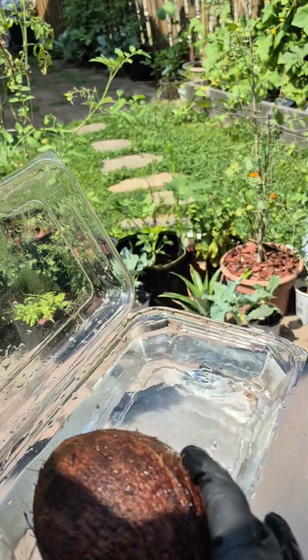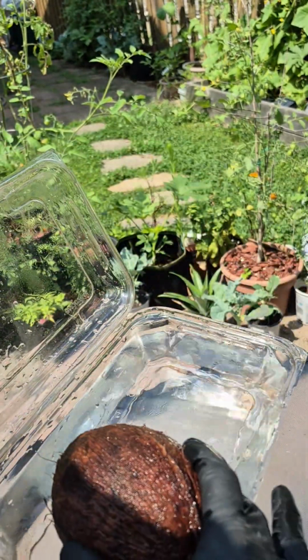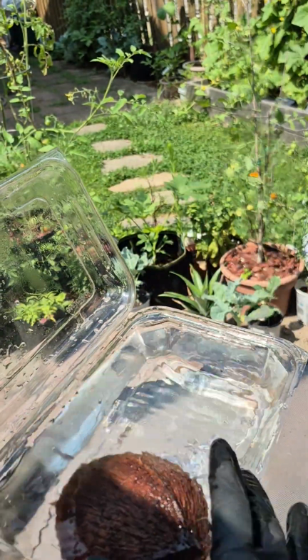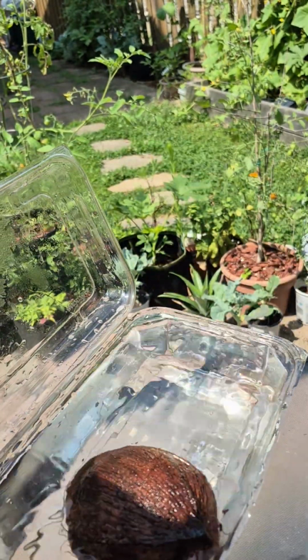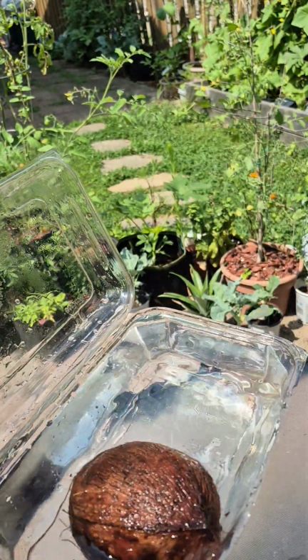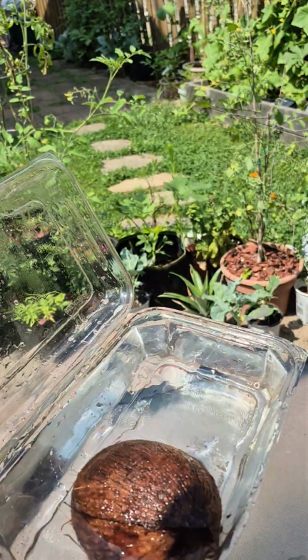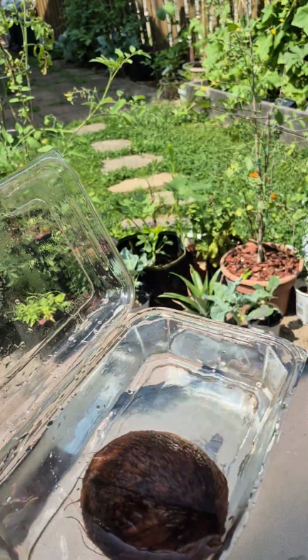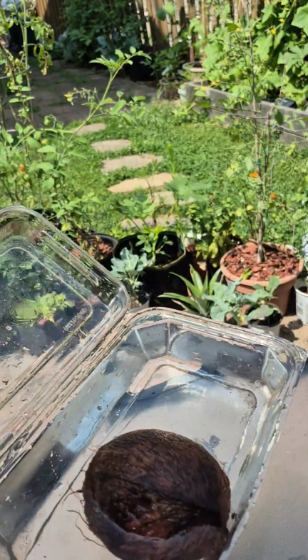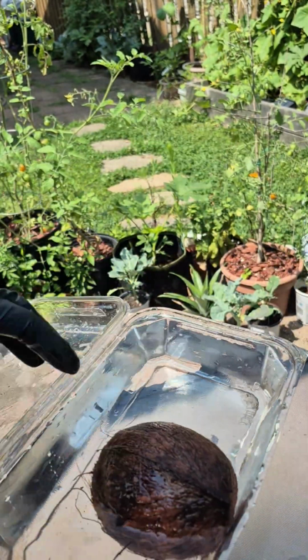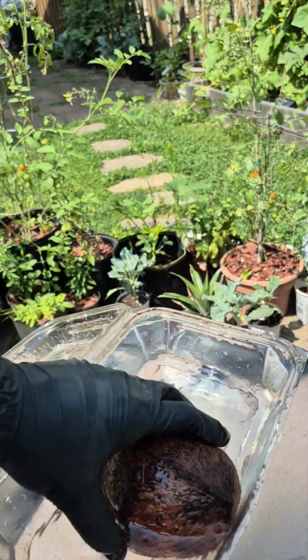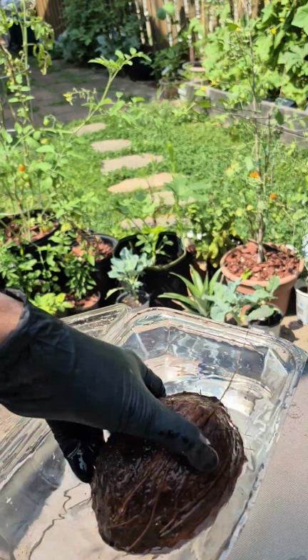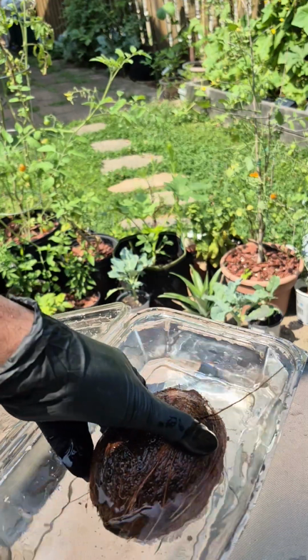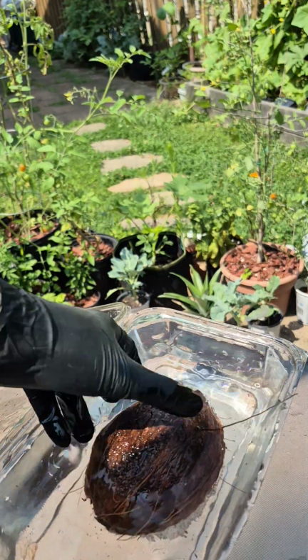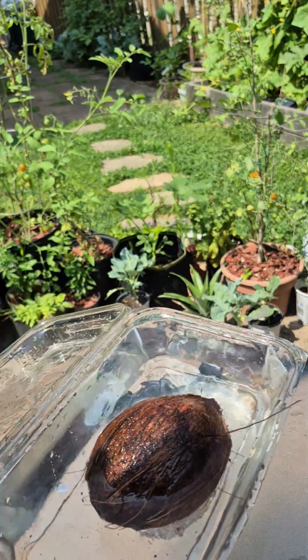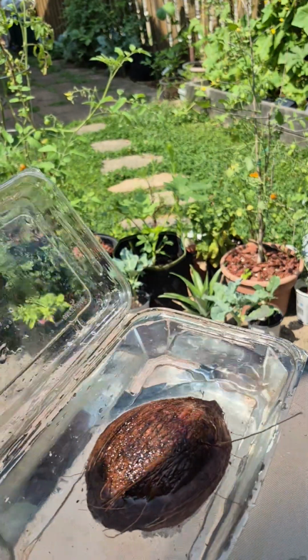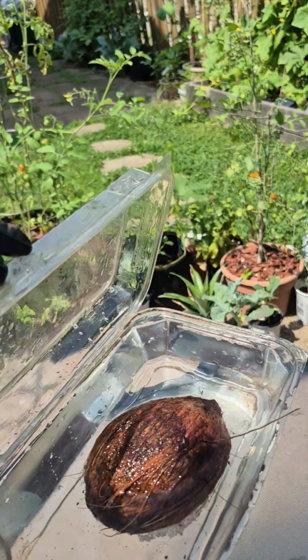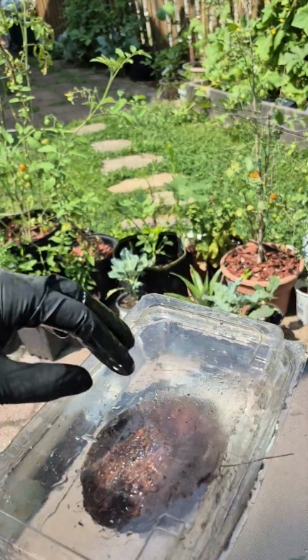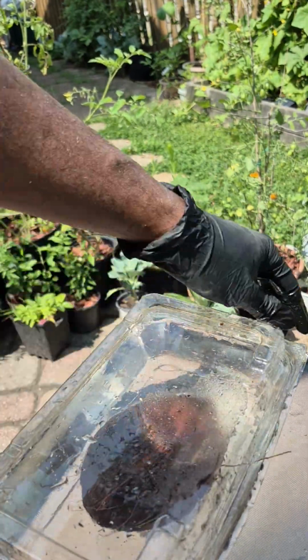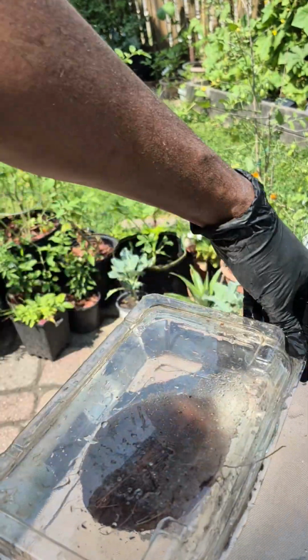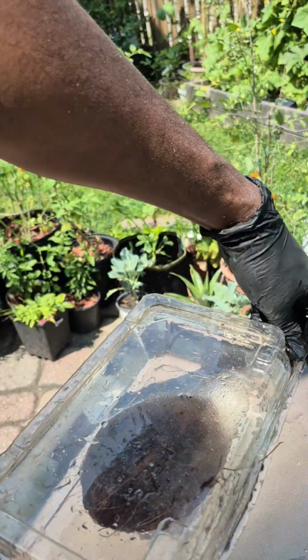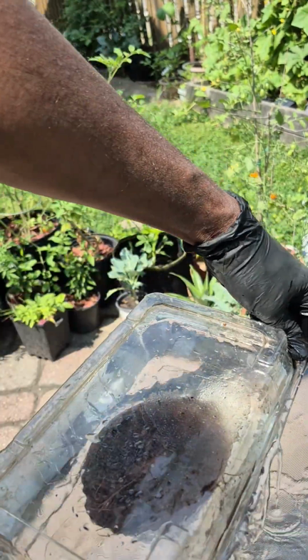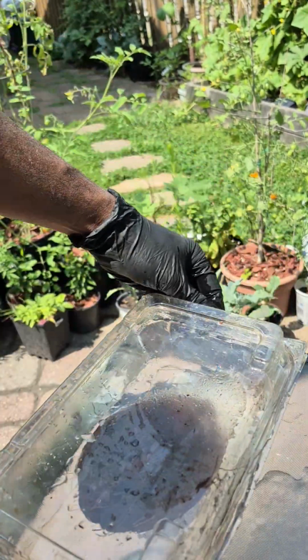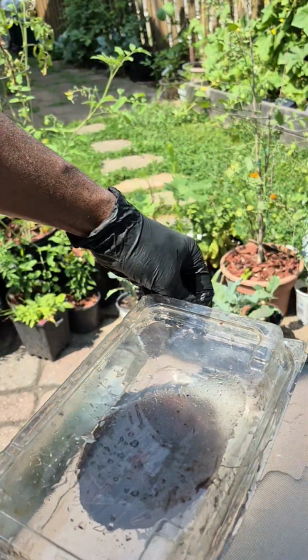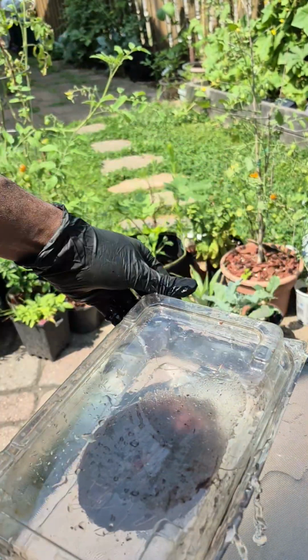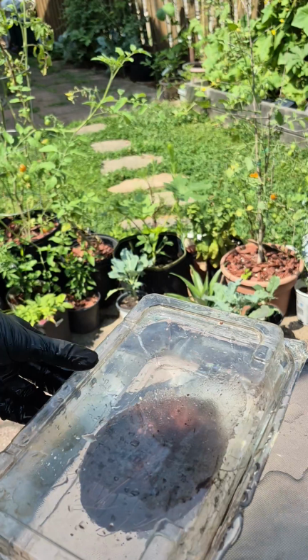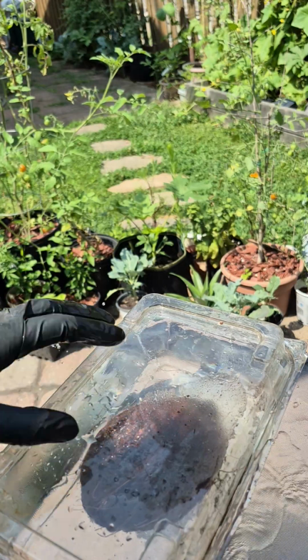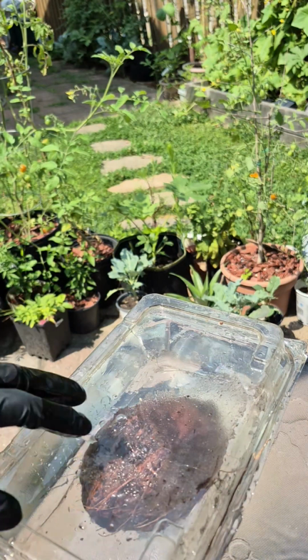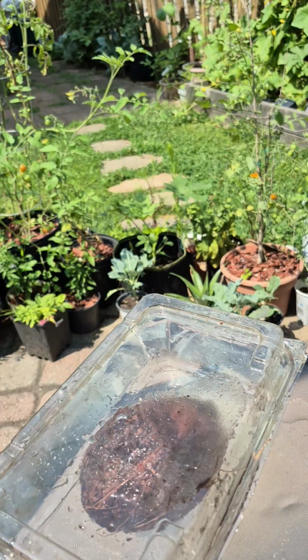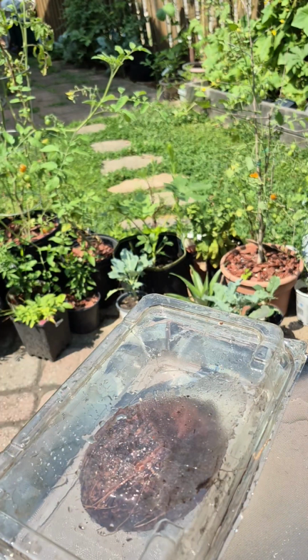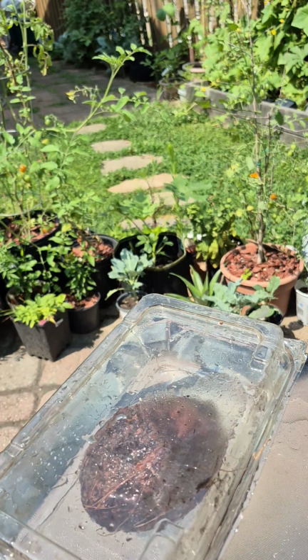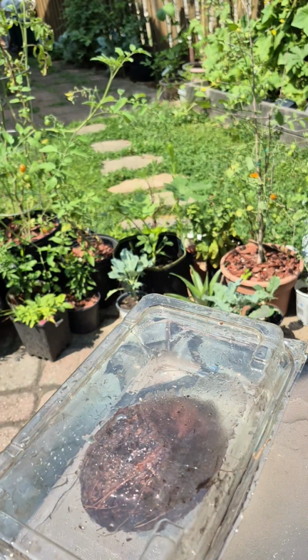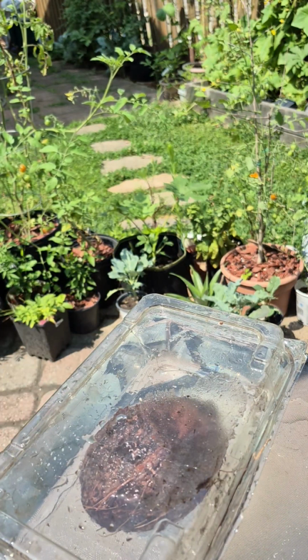Once I put it inside and close the container, the coconut will be completely submerged in the water.